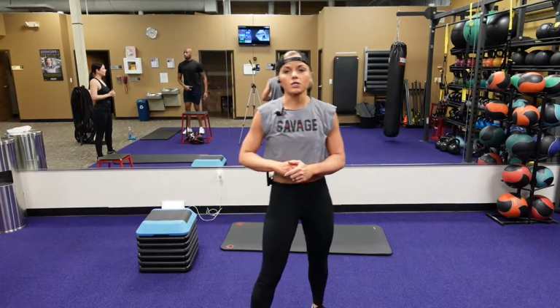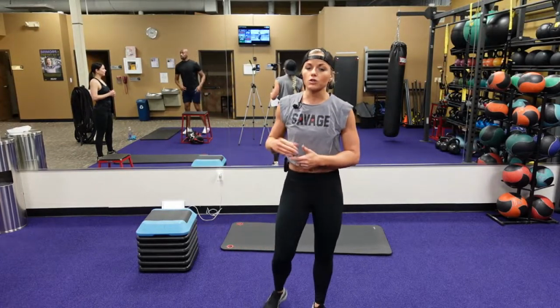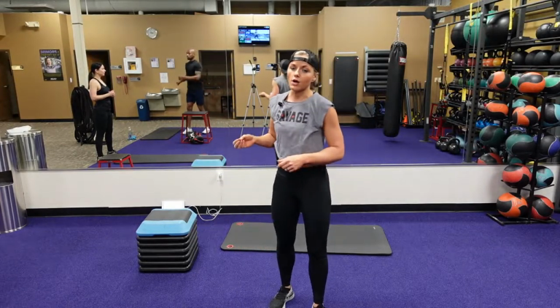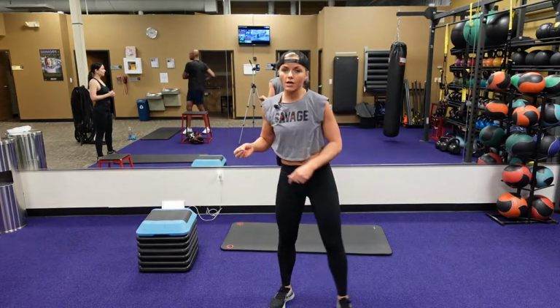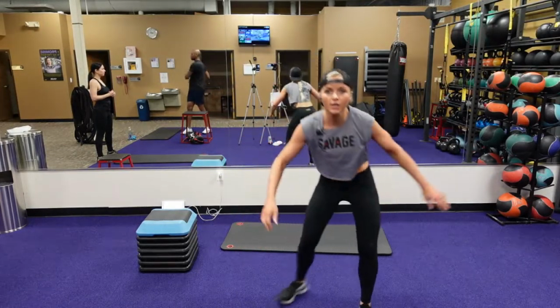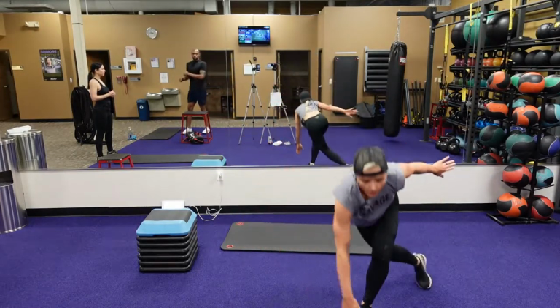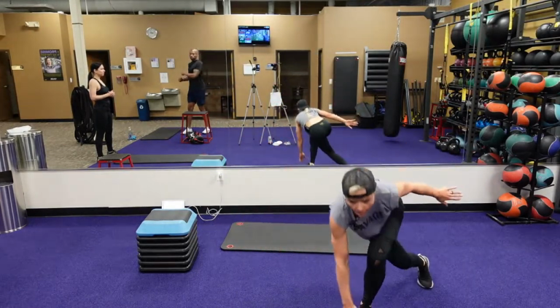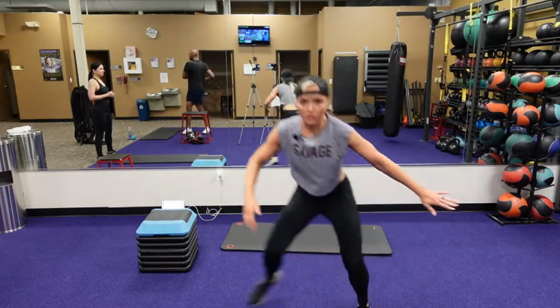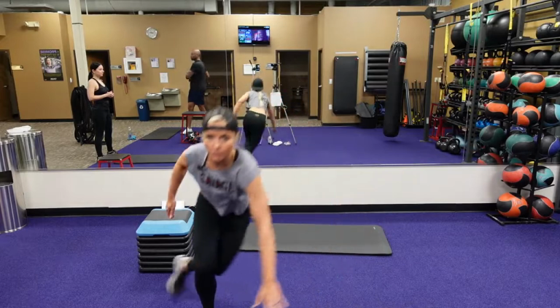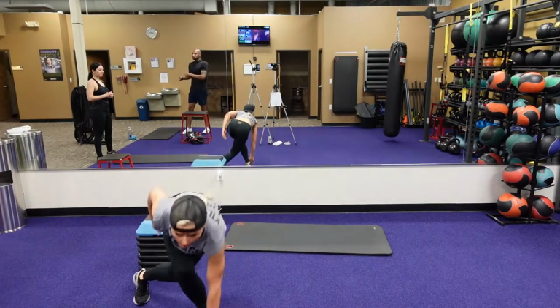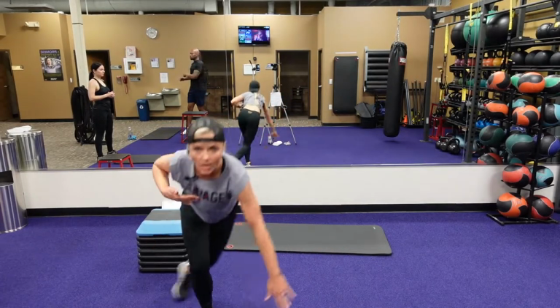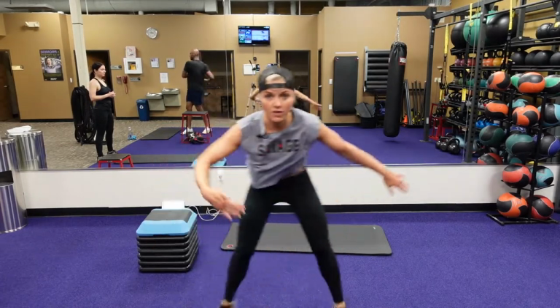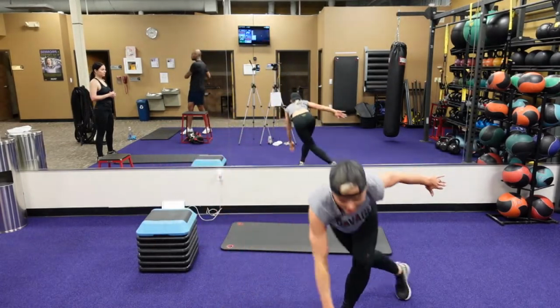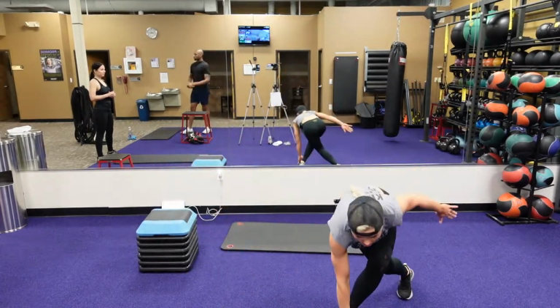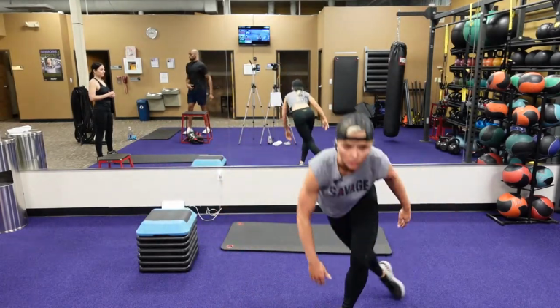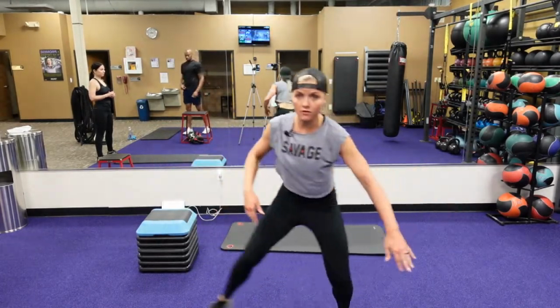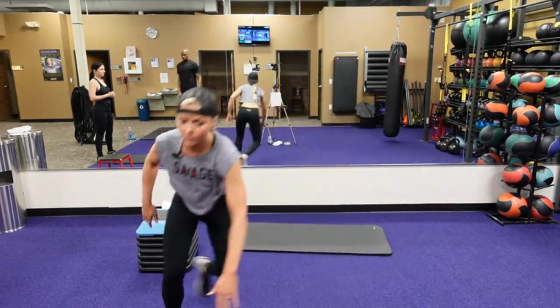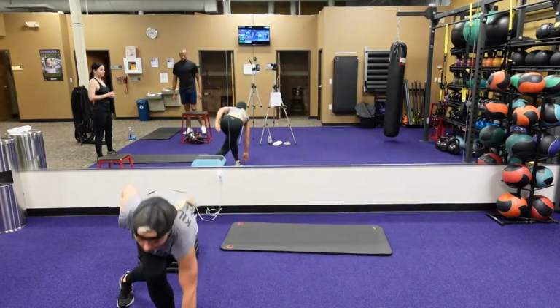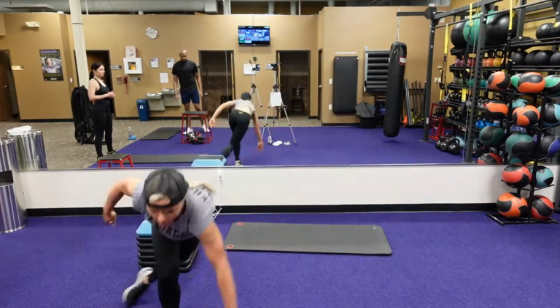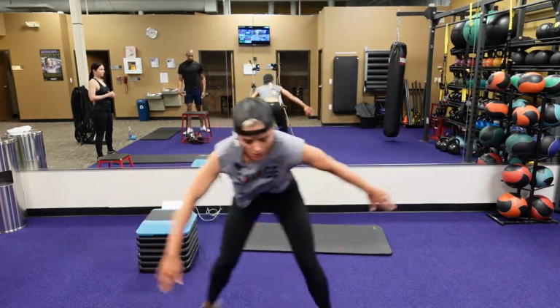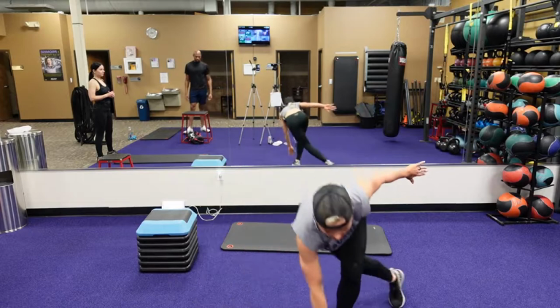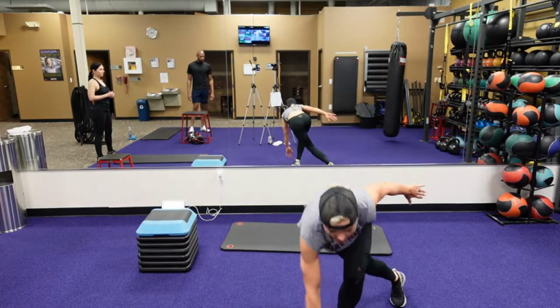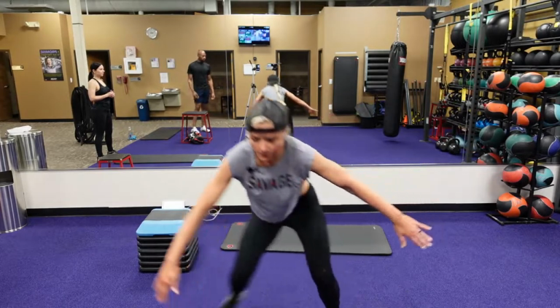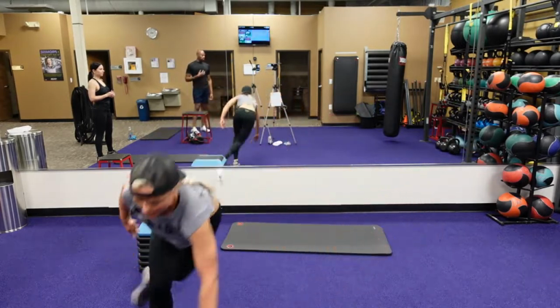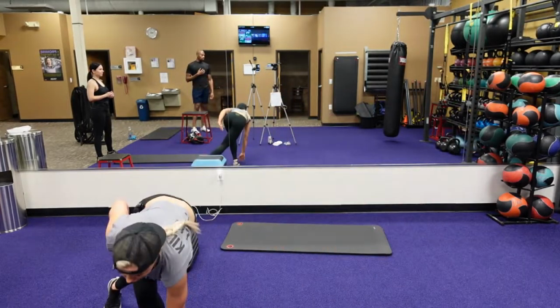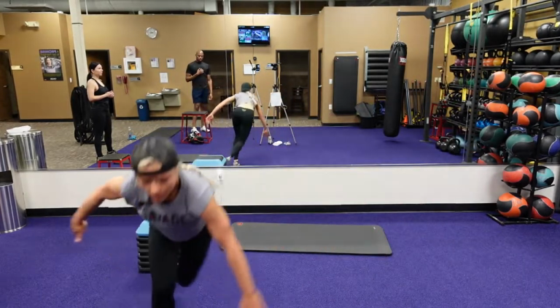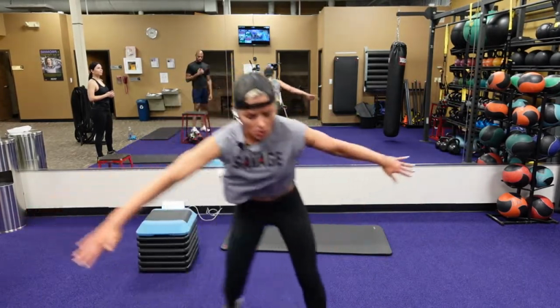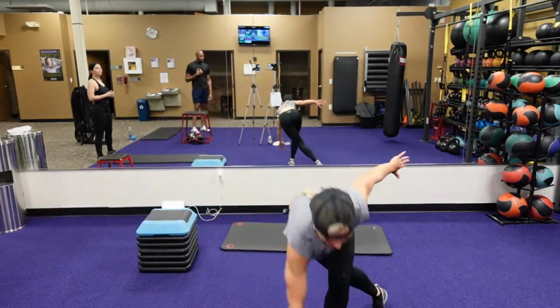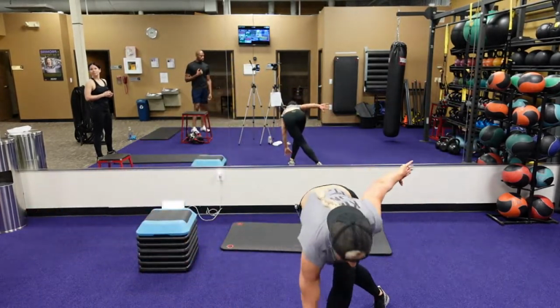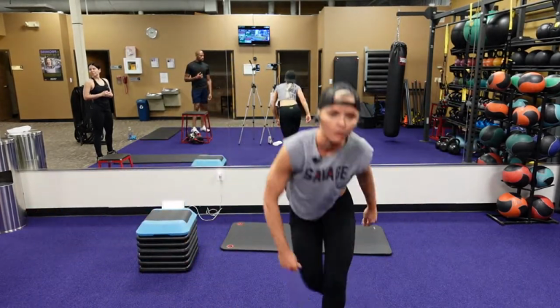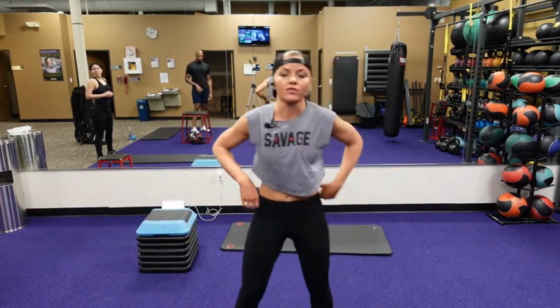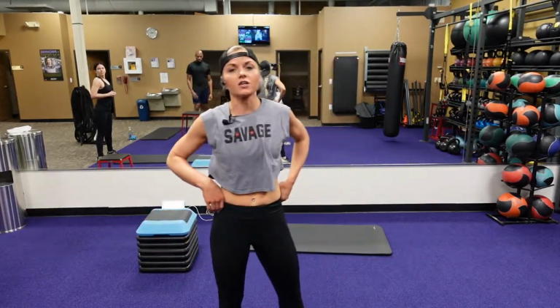Next one is a low ground skater. You're keeping your chest facing down — it's a little bit different from a regular skater. This is a low ground skater. Keeping that back straight and always touching the ground with your fingertips.